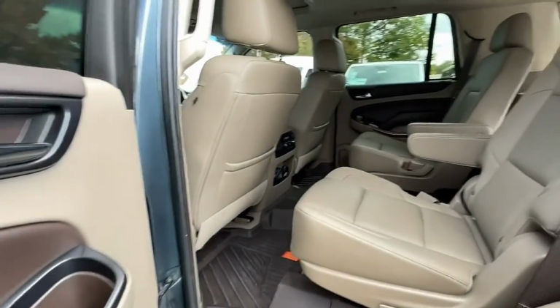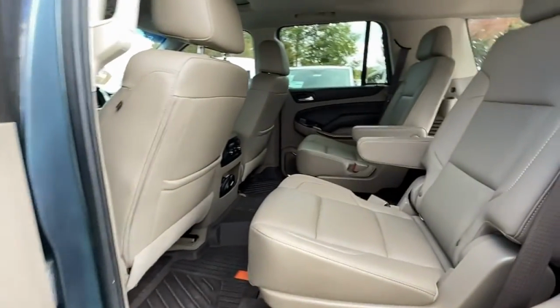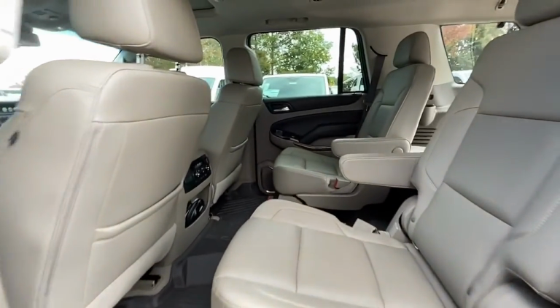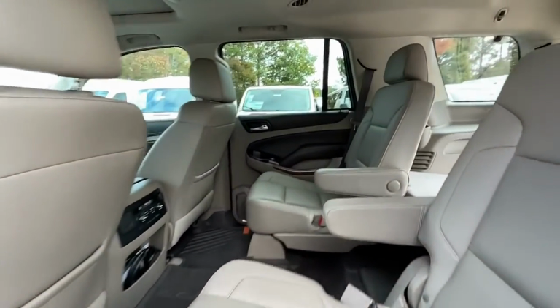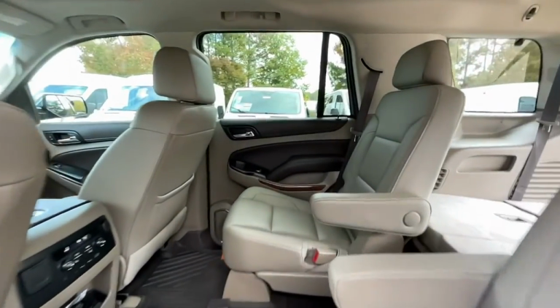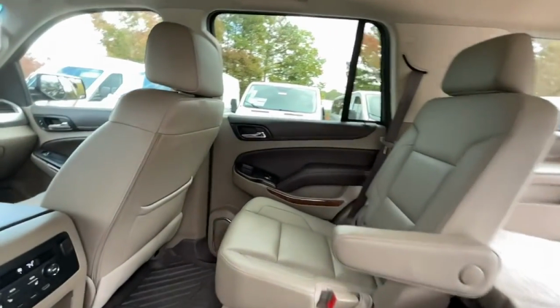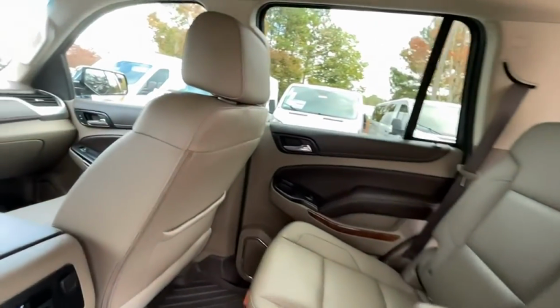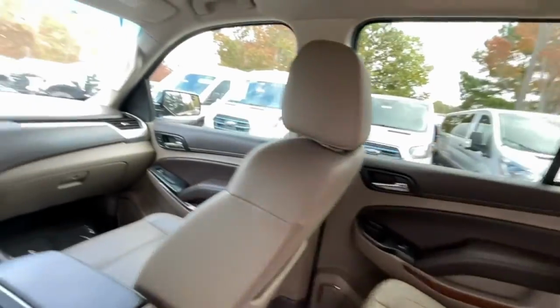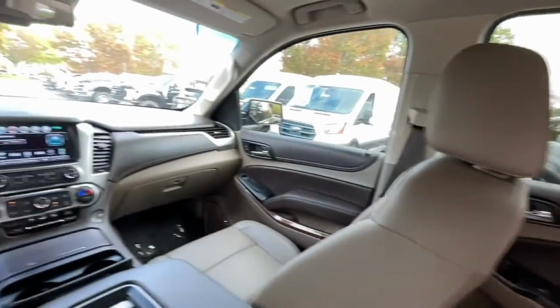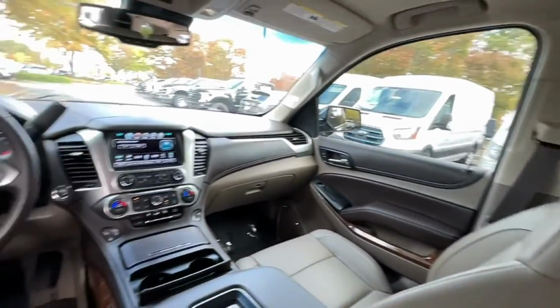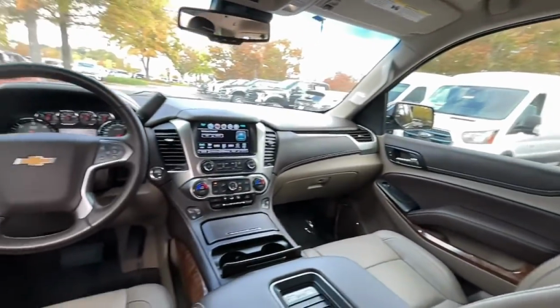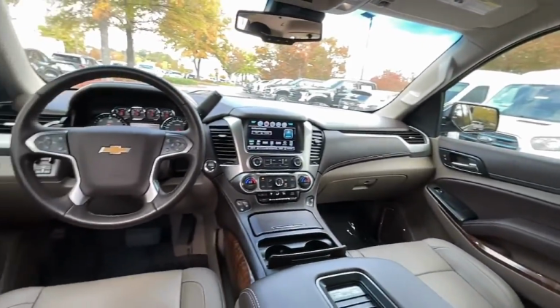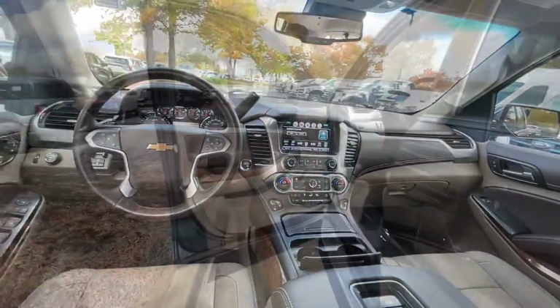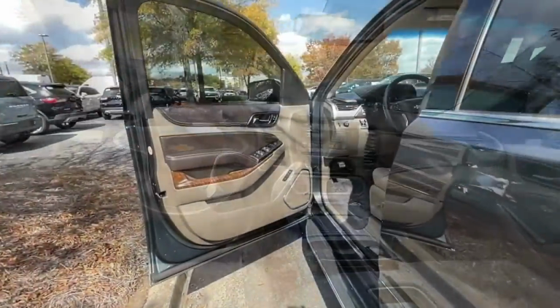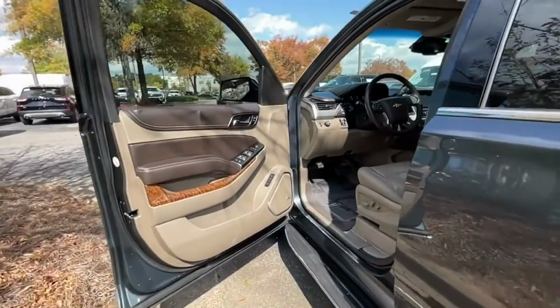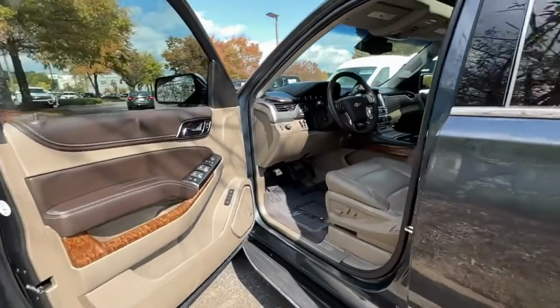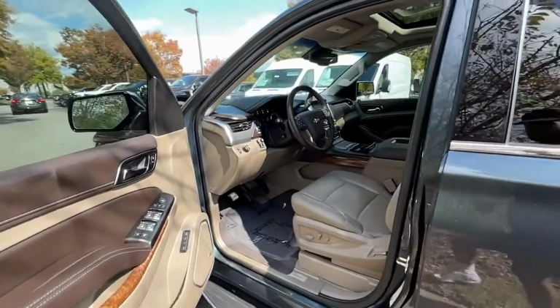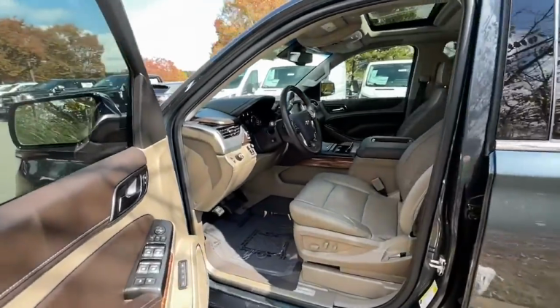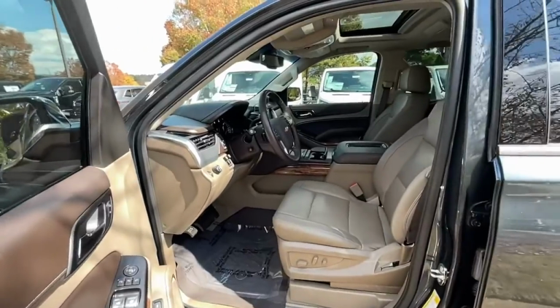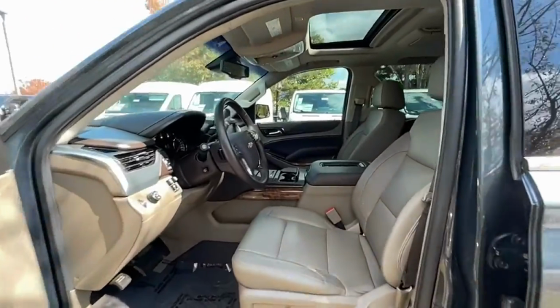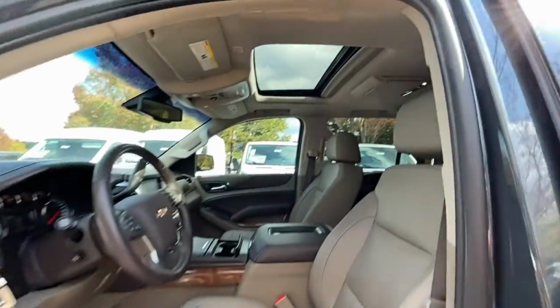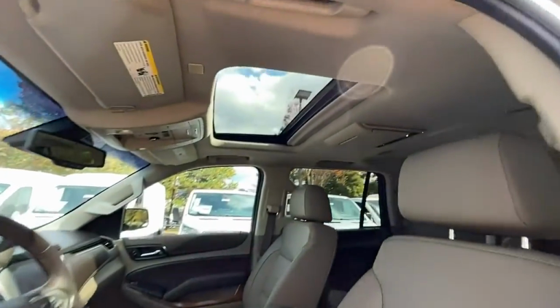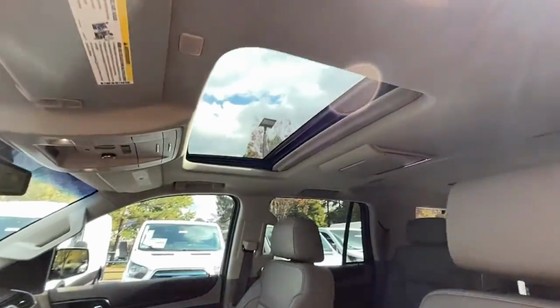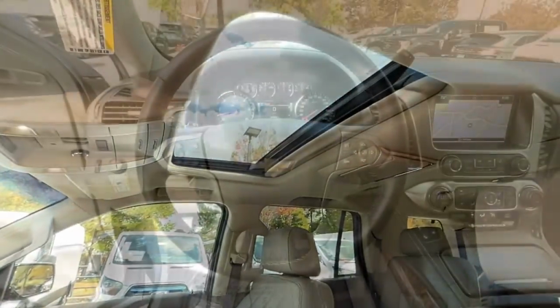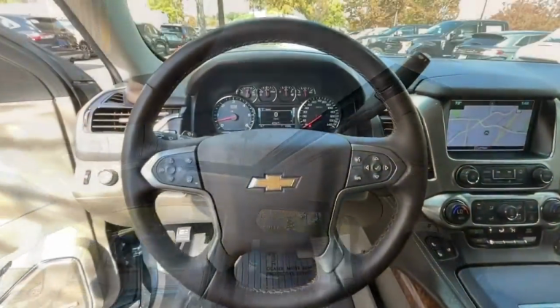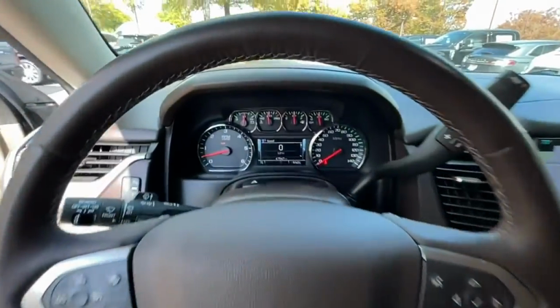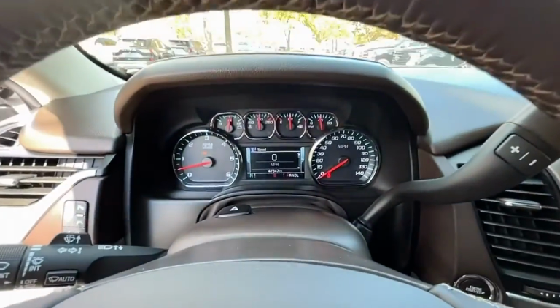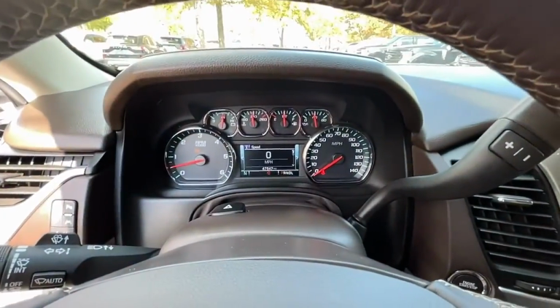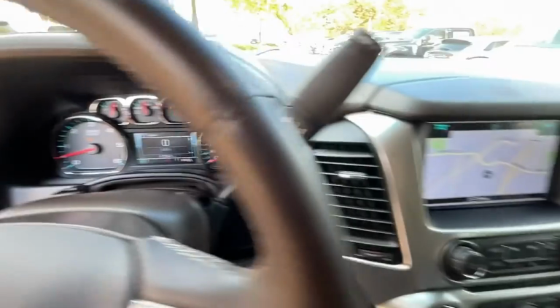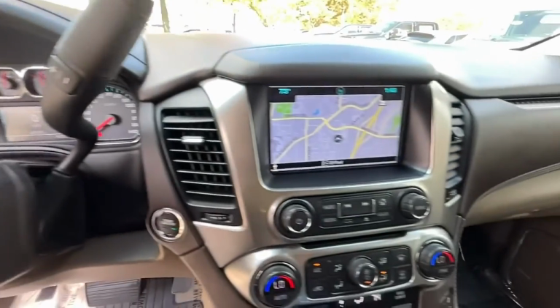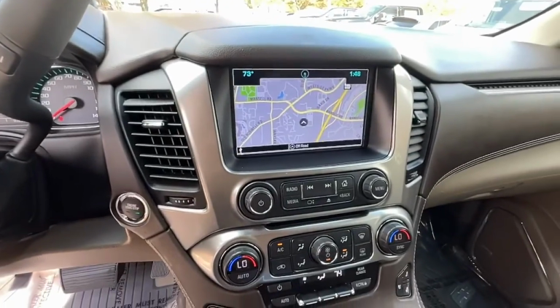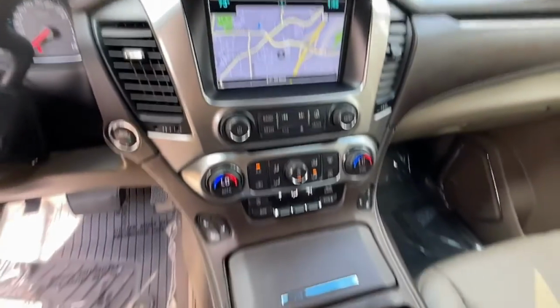Why not drive the premium vehicle you want that has the hard-working capabilities you need? Get behind the wheel of the Tahoe. The Tahoe.